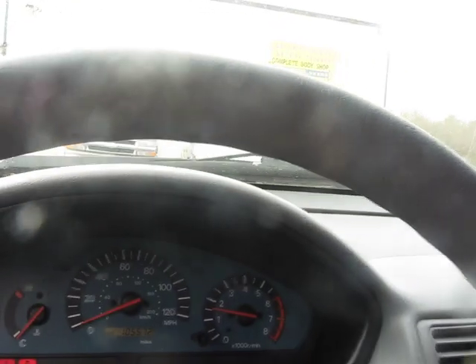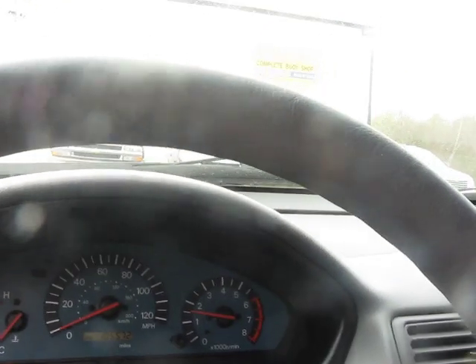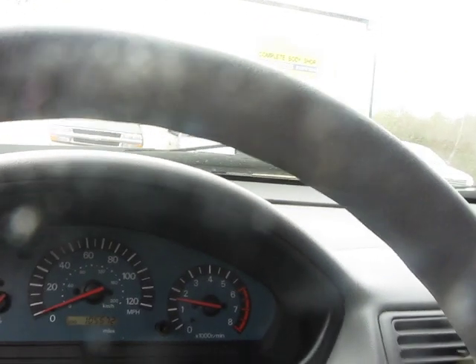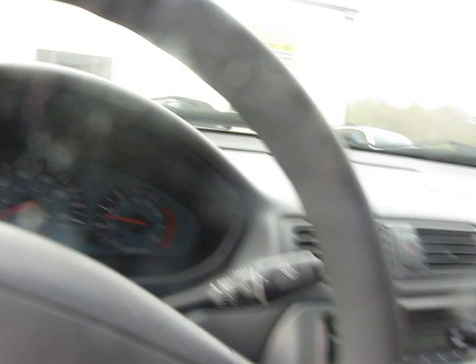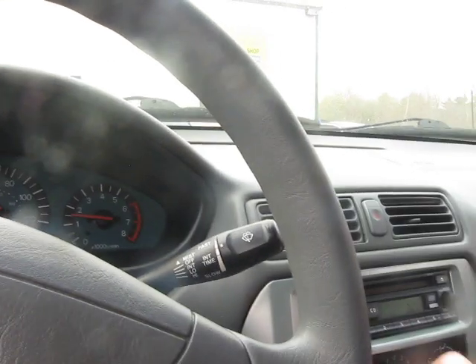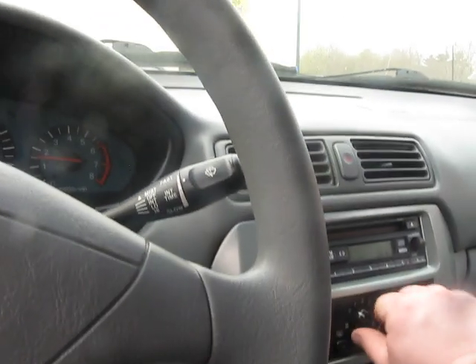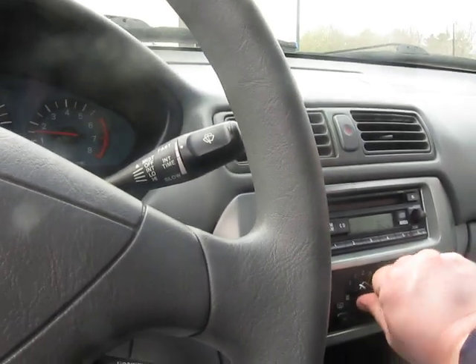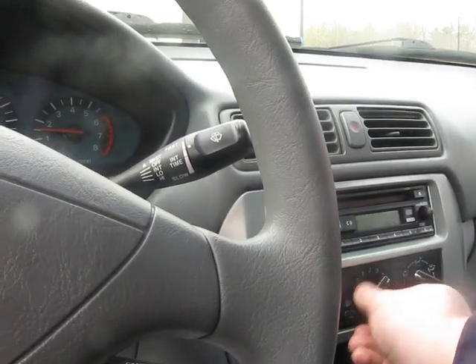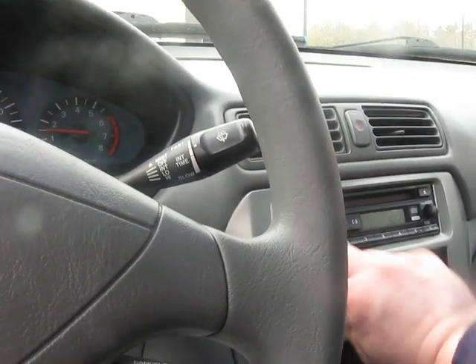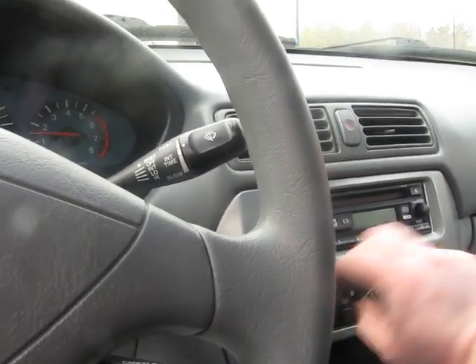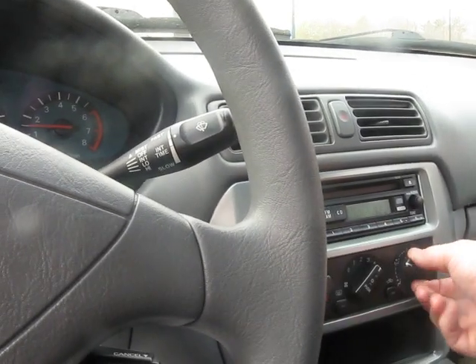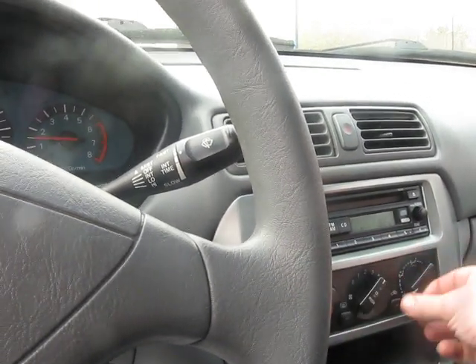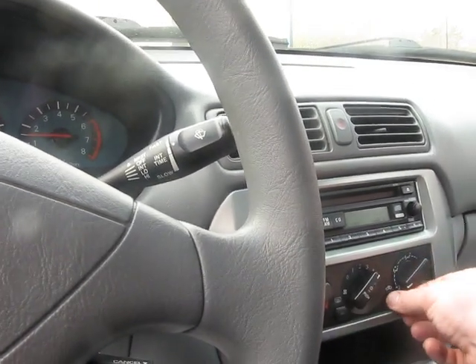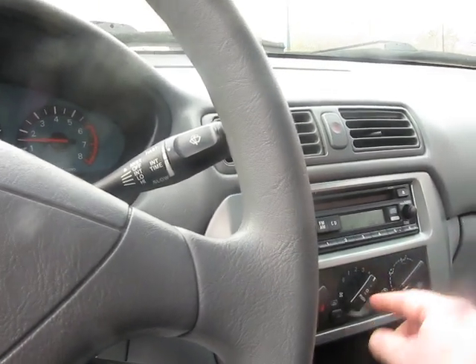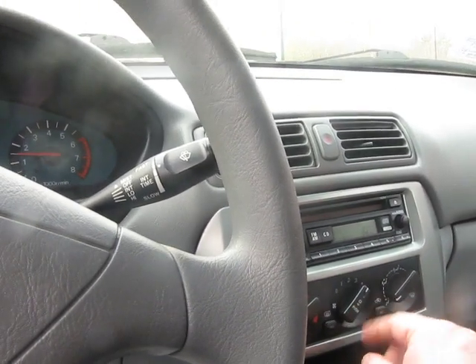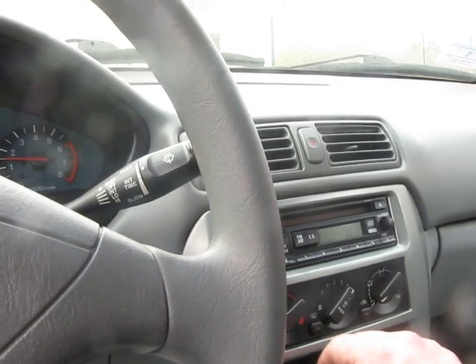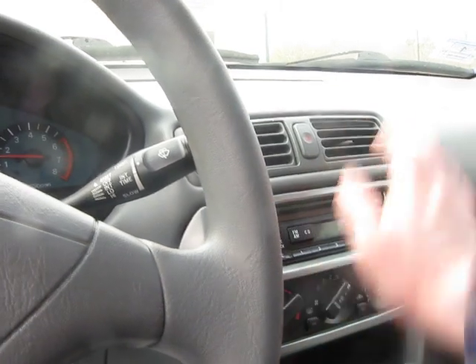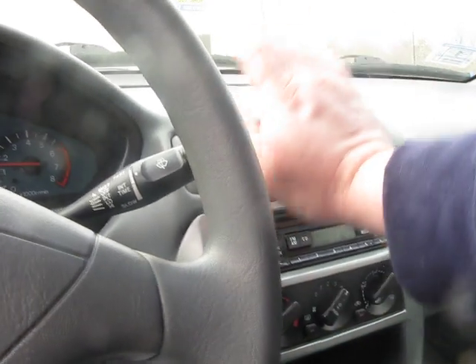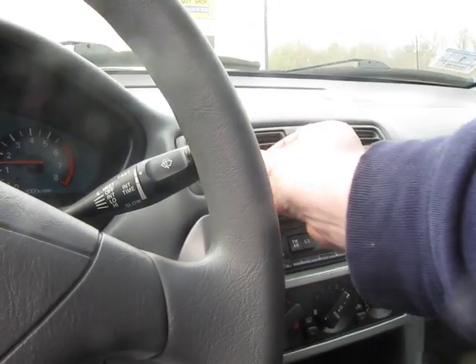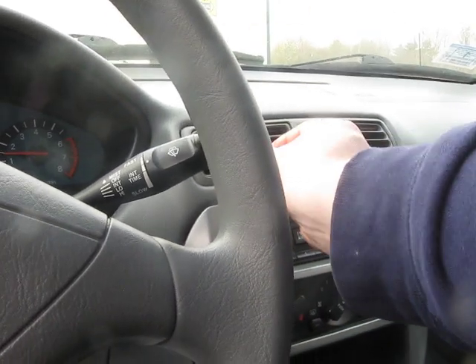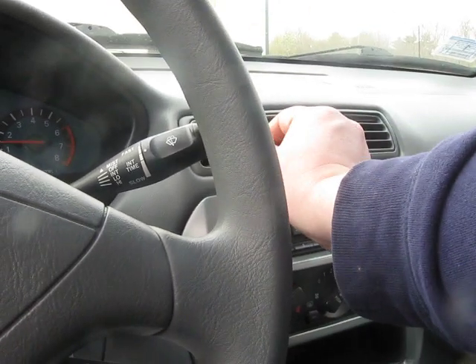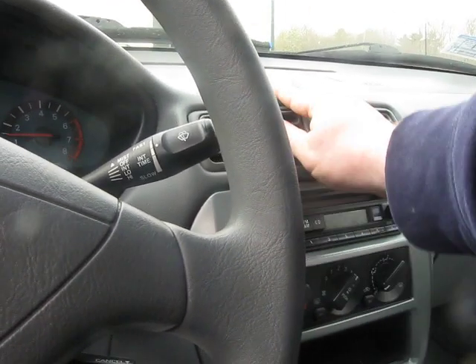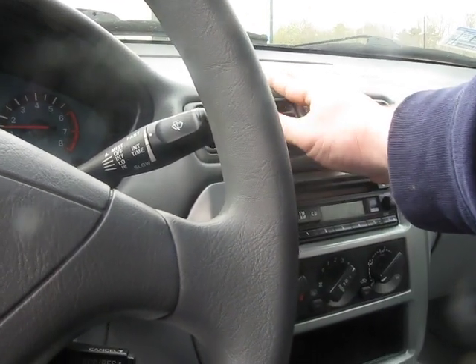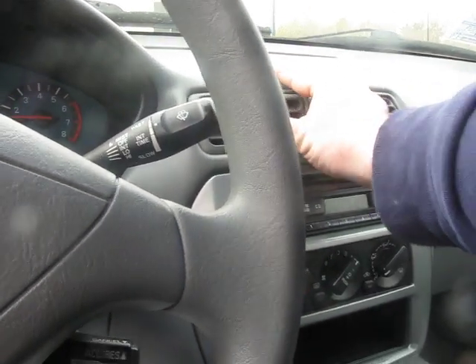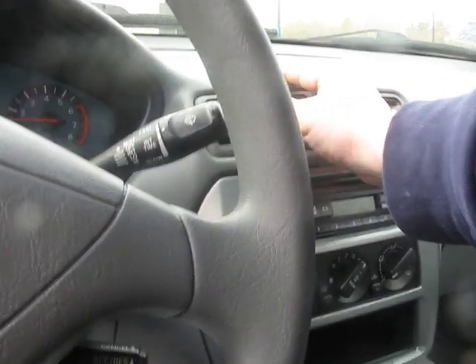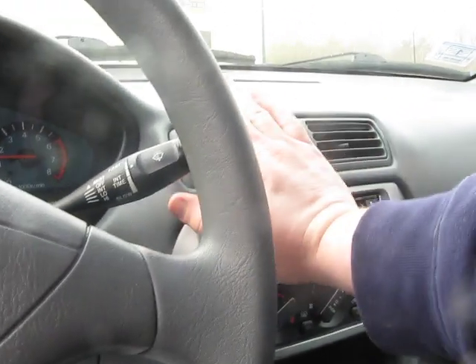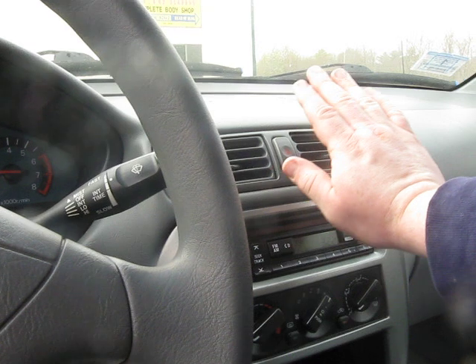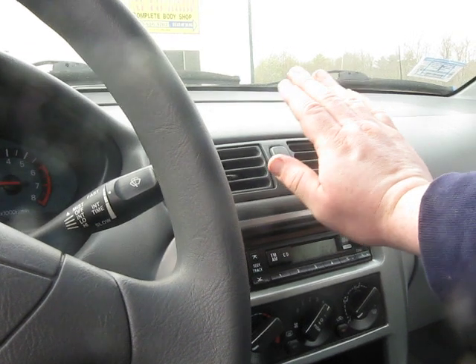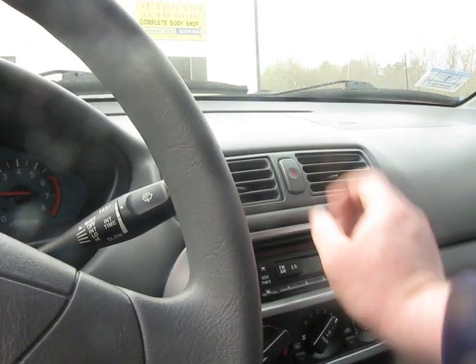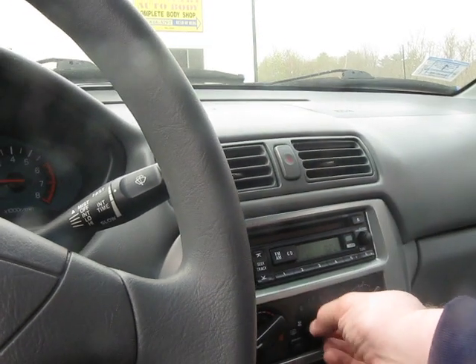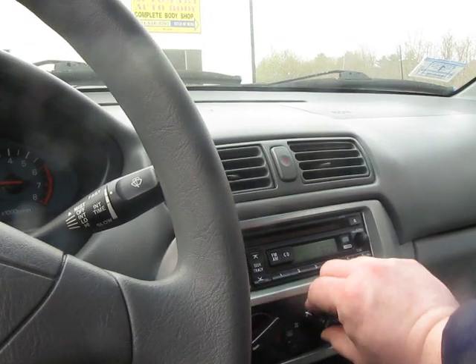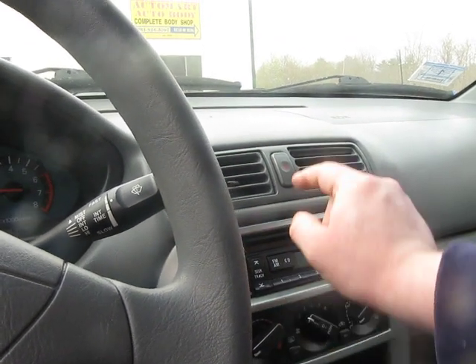Quack, quack, quack — there's a funny noise on start-up. Oh yeah, air conditioner works.